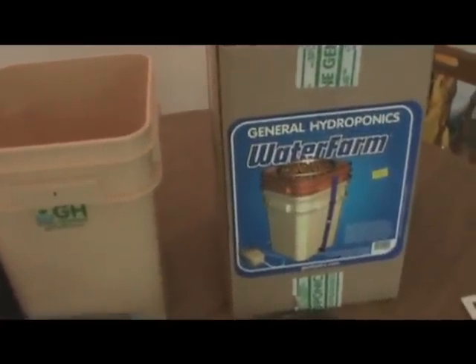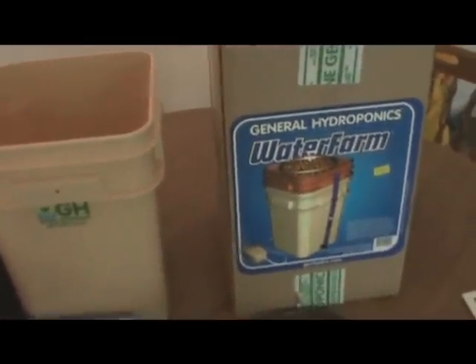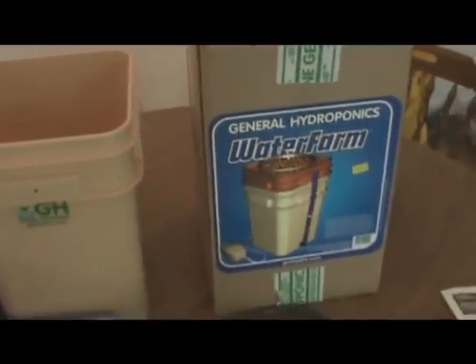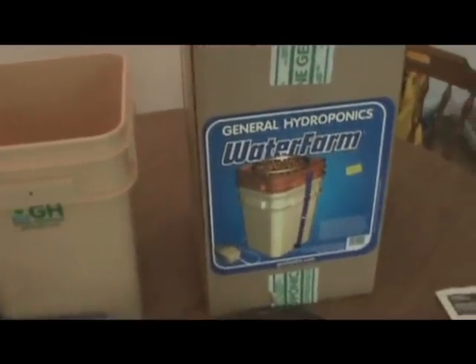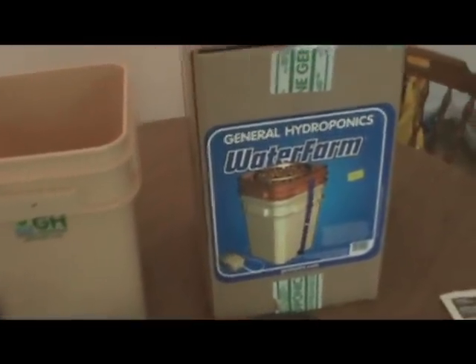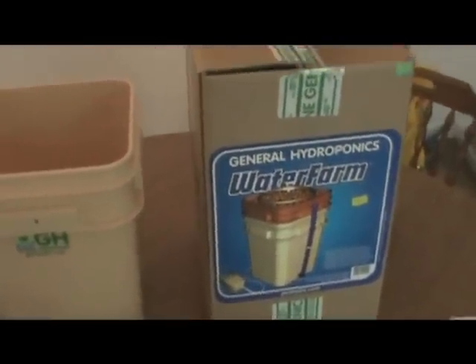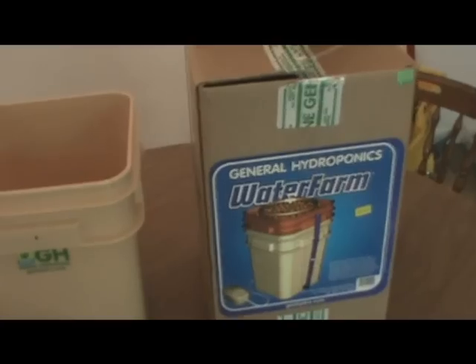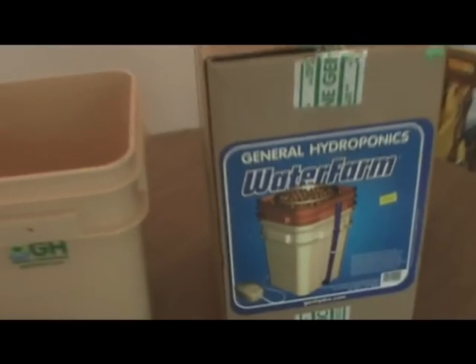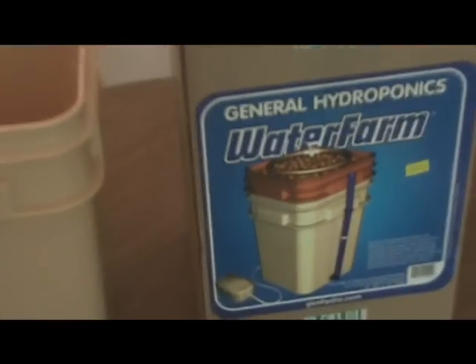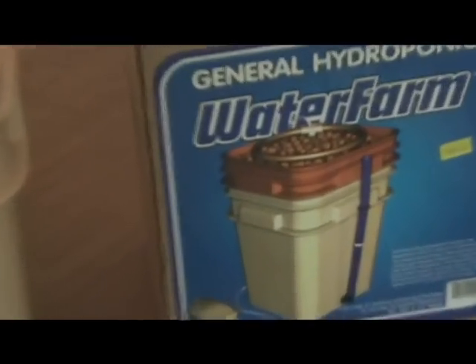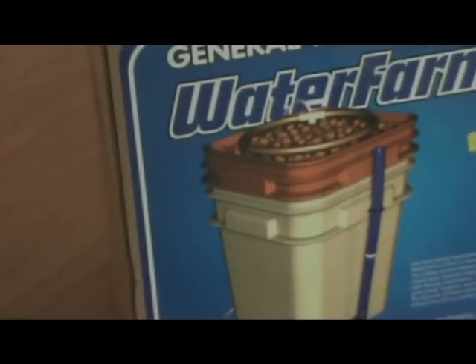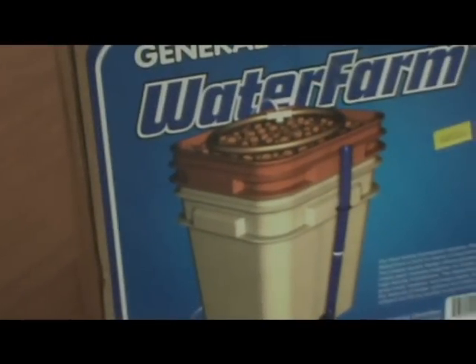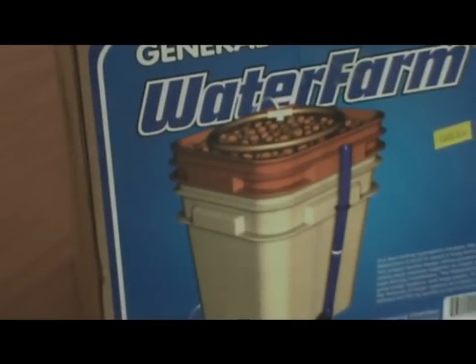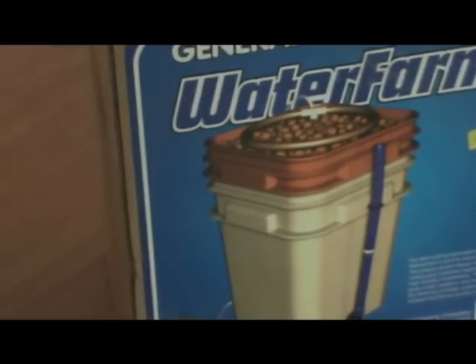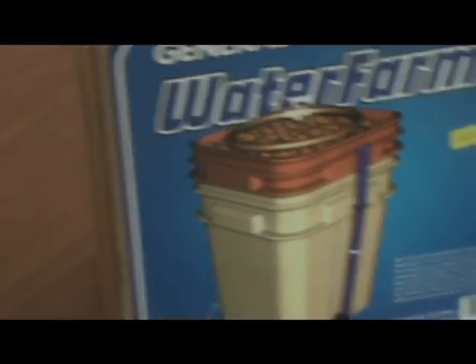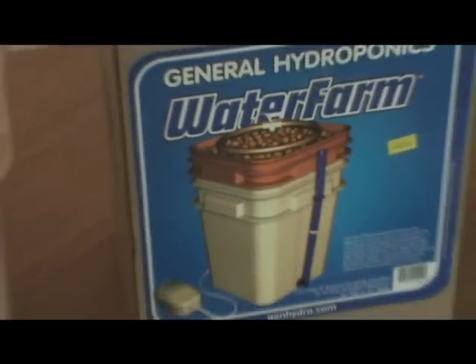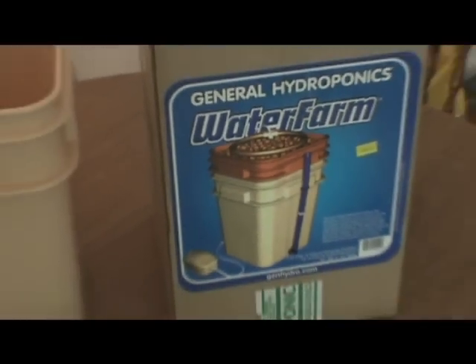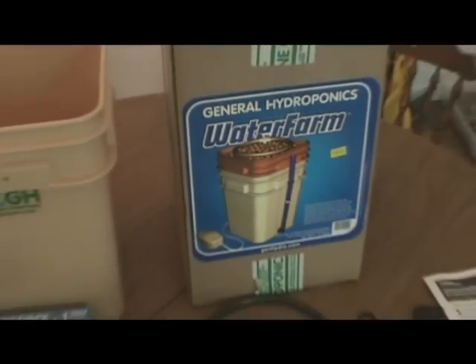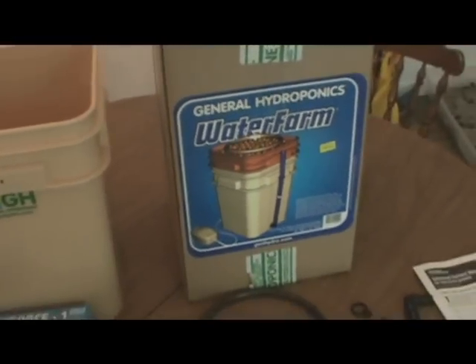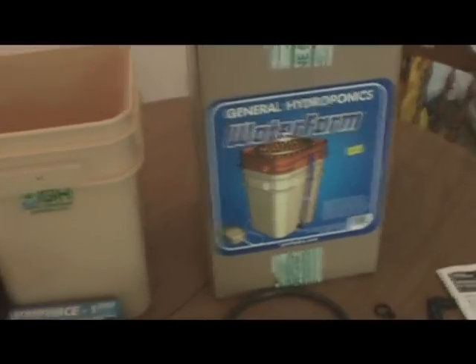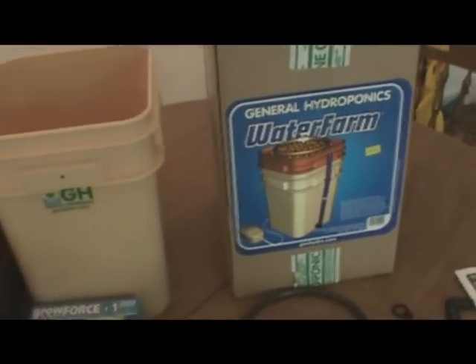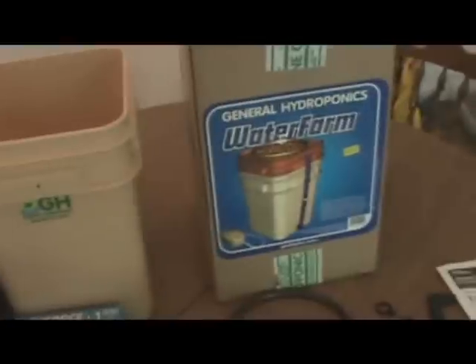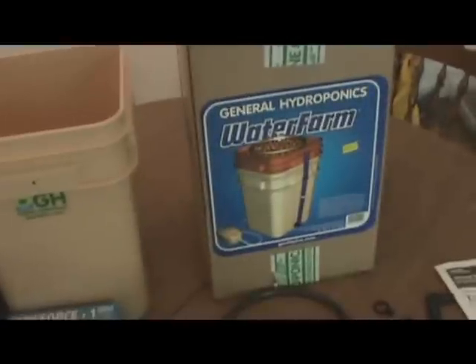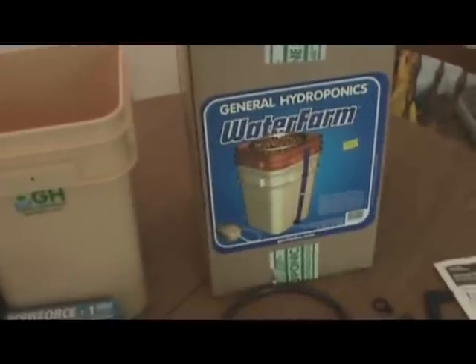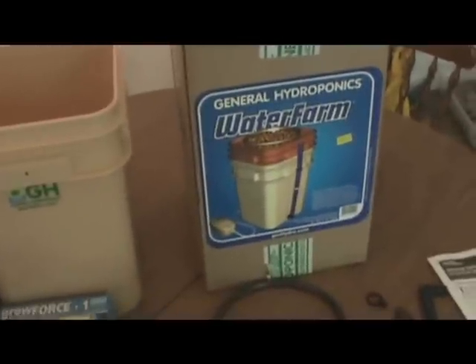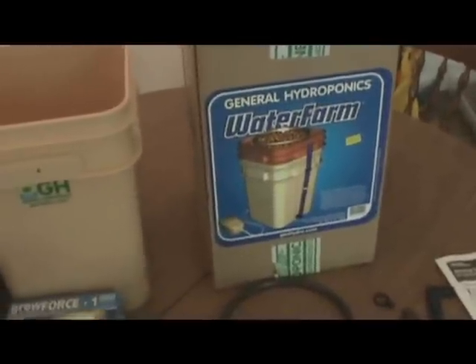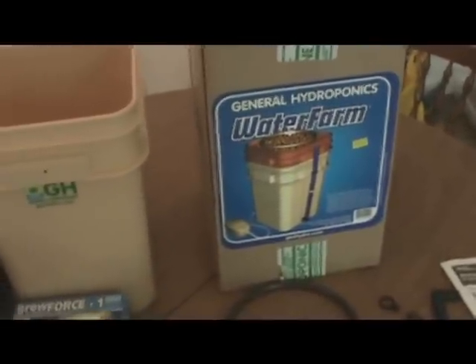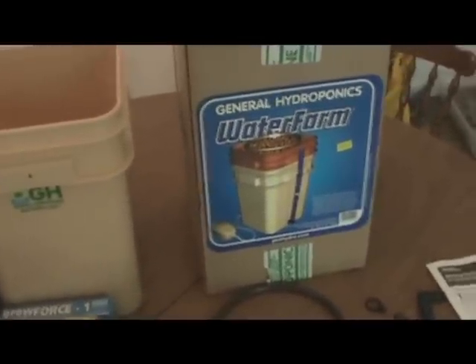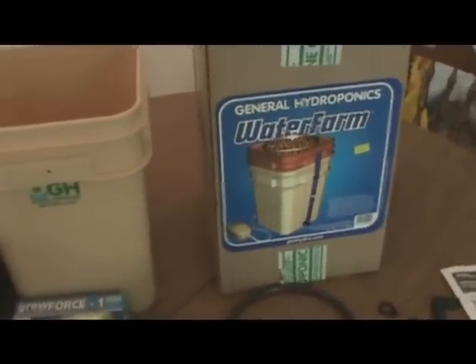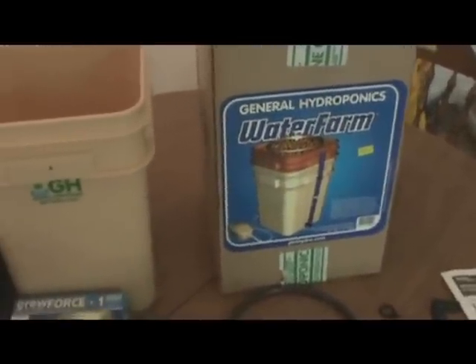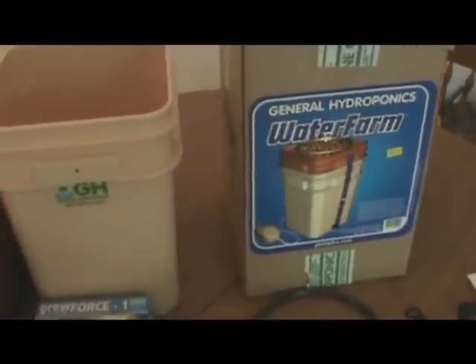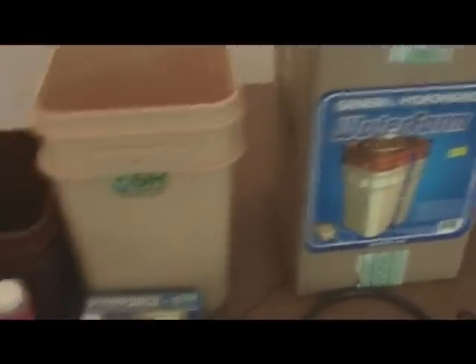This is called Water Farm by General Hydroponics. It's a drip system — that's the kind of hydroponic system it is. There's different types: there's ebb and flow, there's floating drain, and quite a few others.